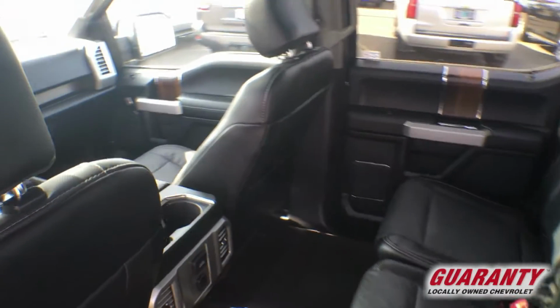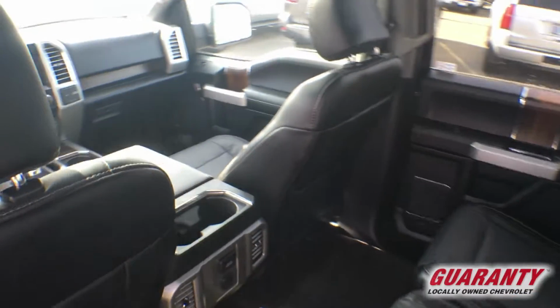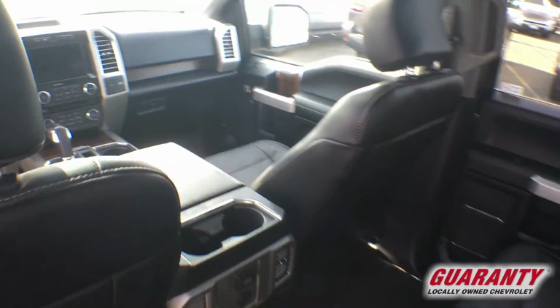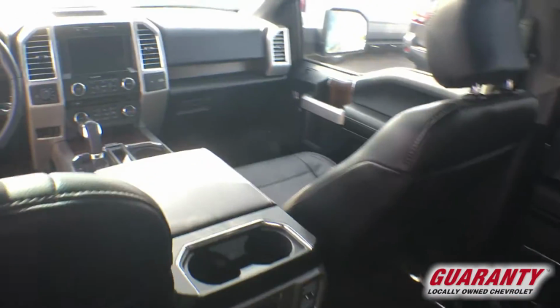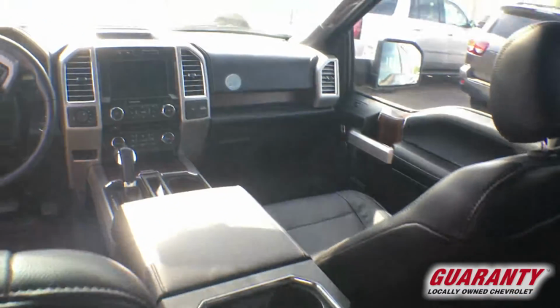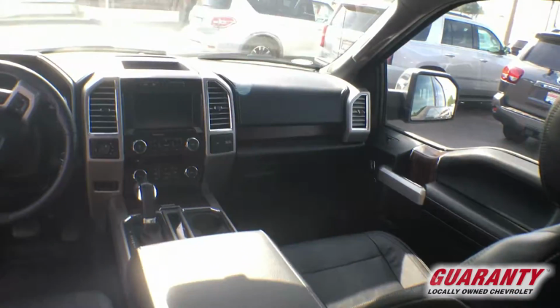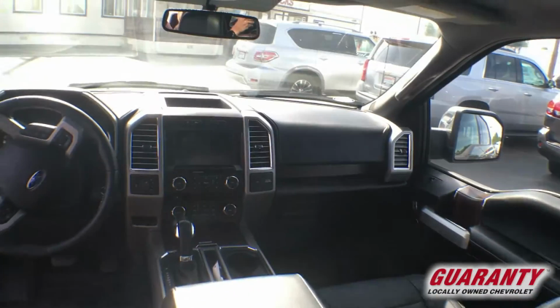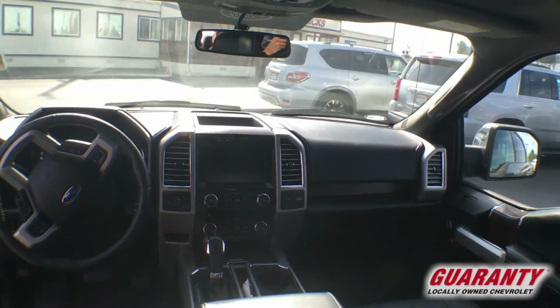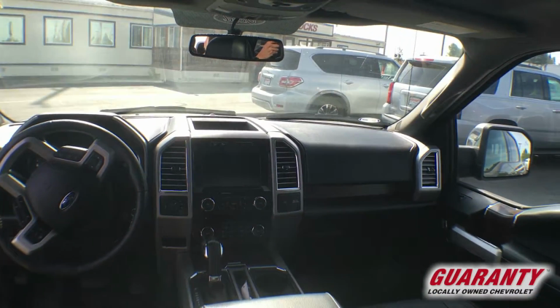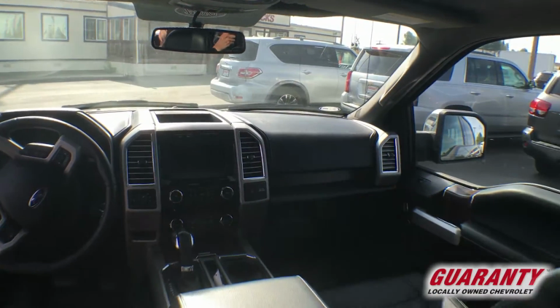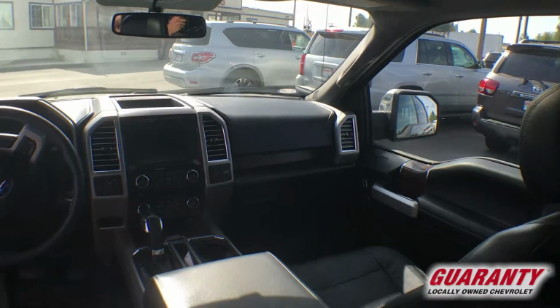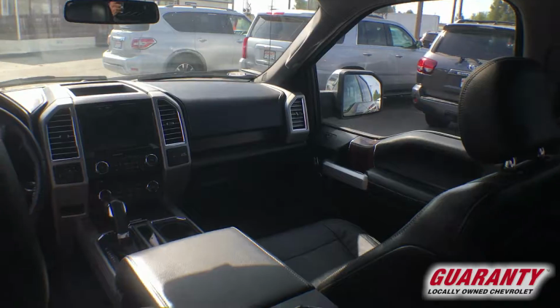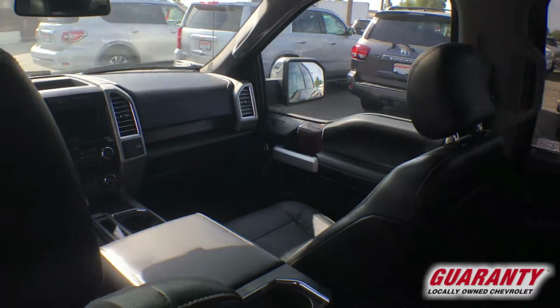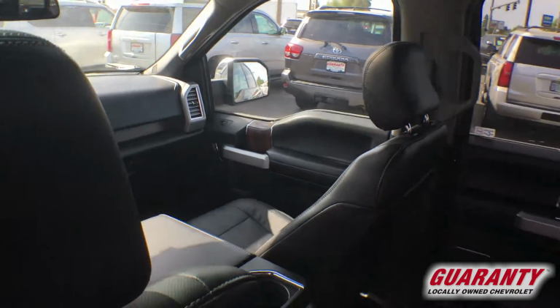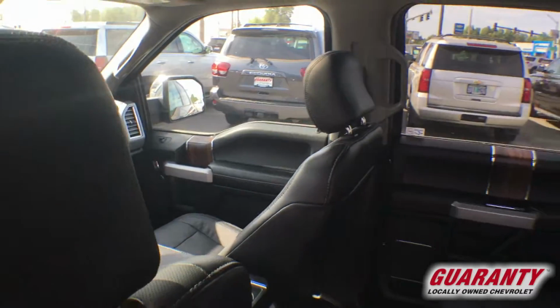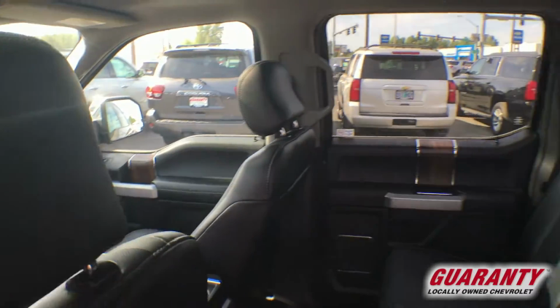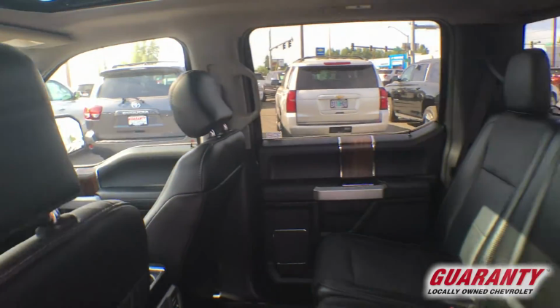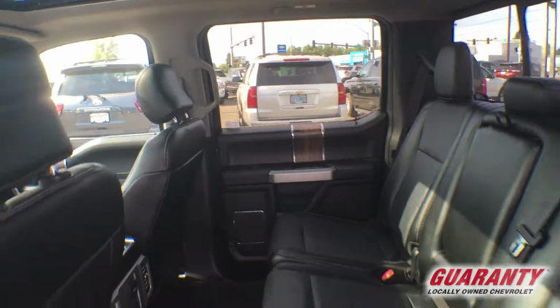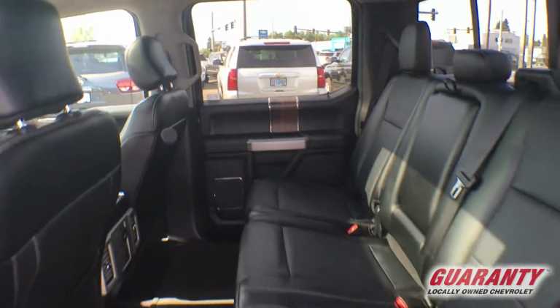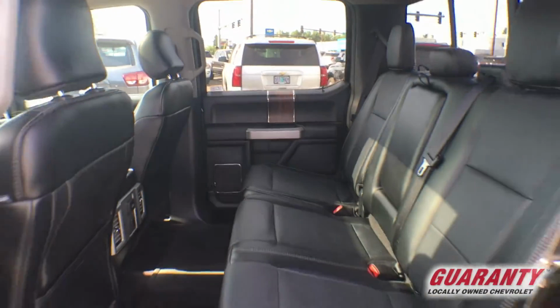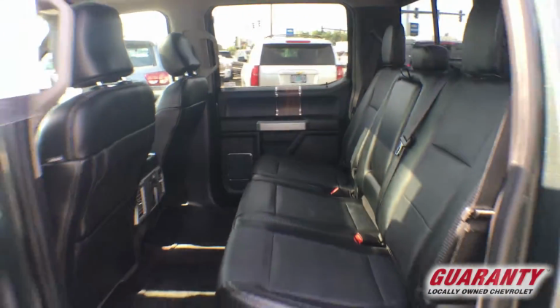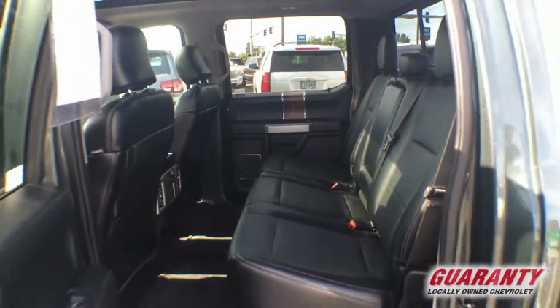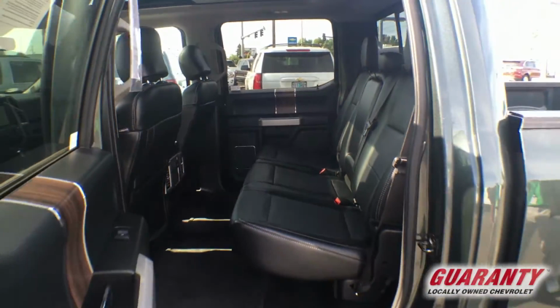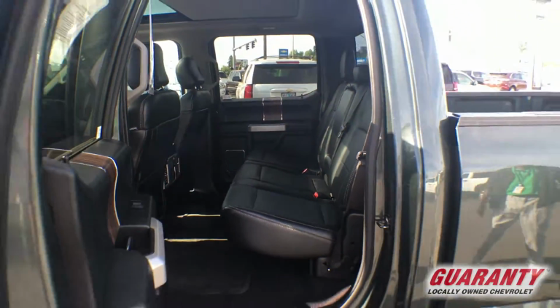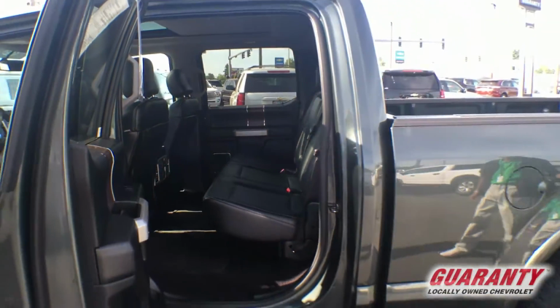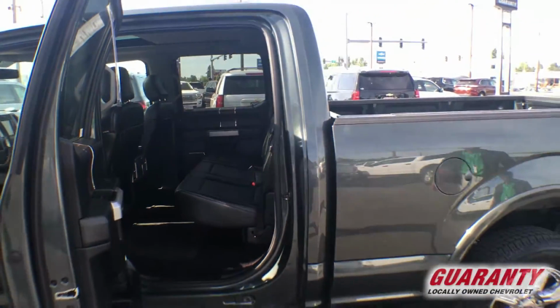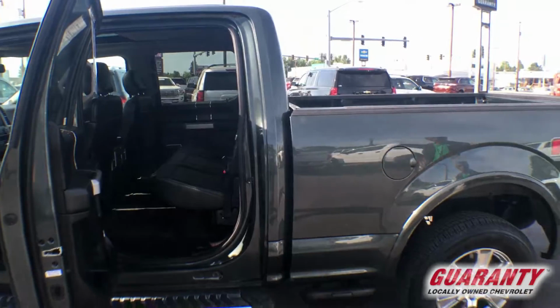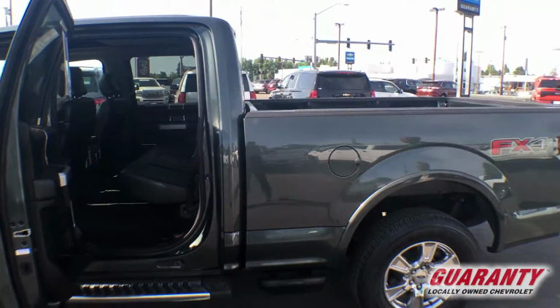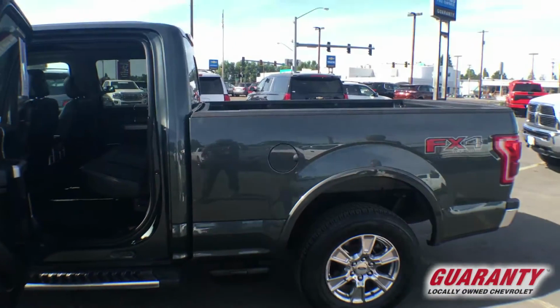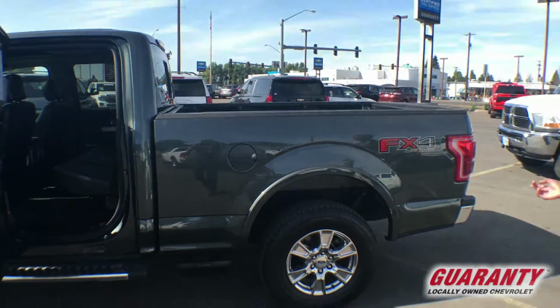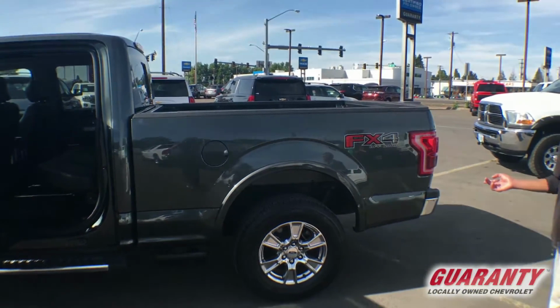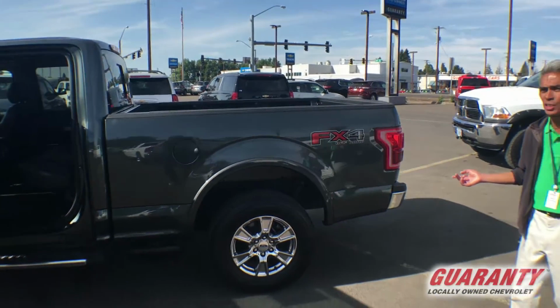It has the retractable side steps to help you get in and out of the bed of the truck, chrome polished alloy wheels, and is equipped with the FX4 Ford off-road package. There's also a full panorama moonroof up above.